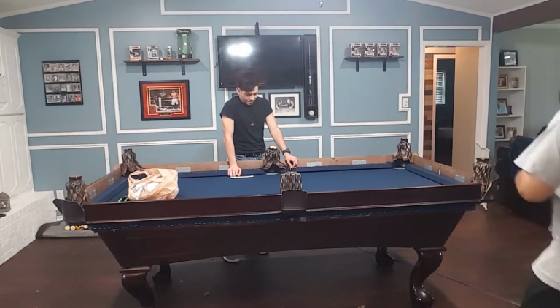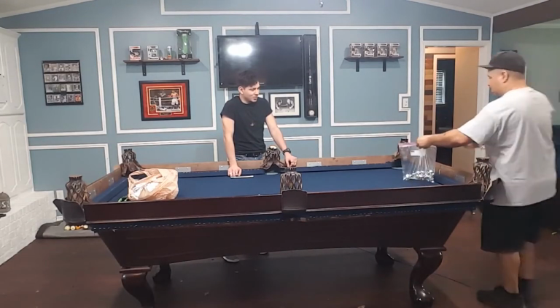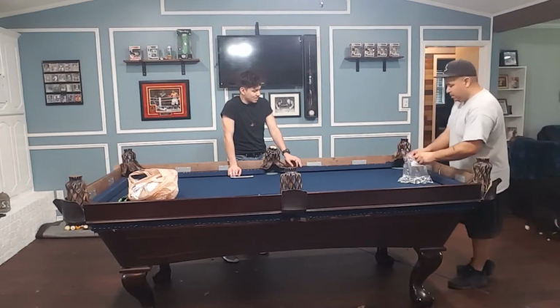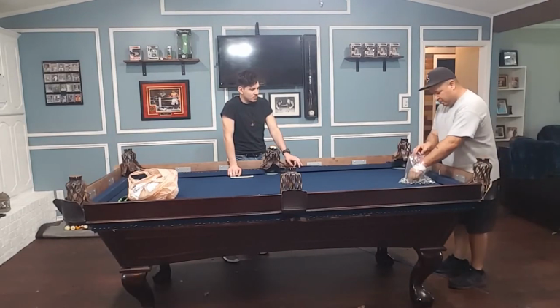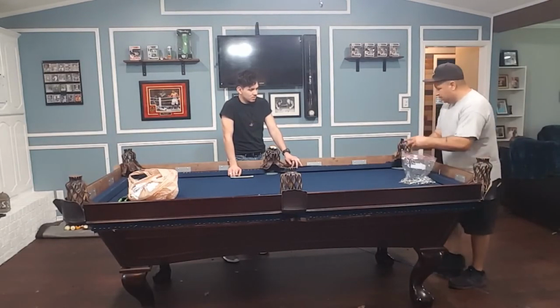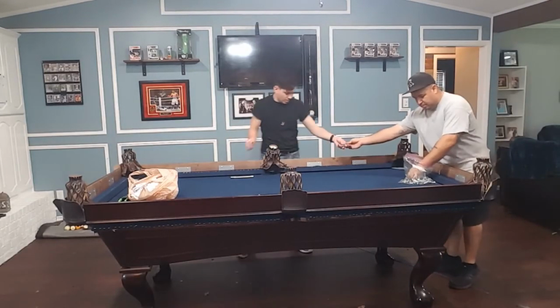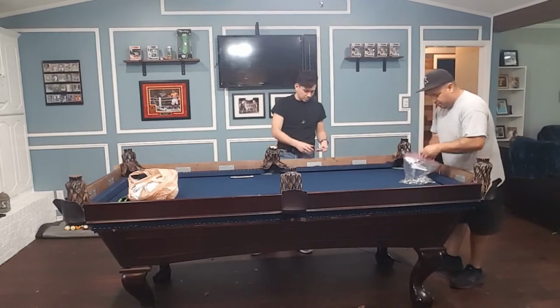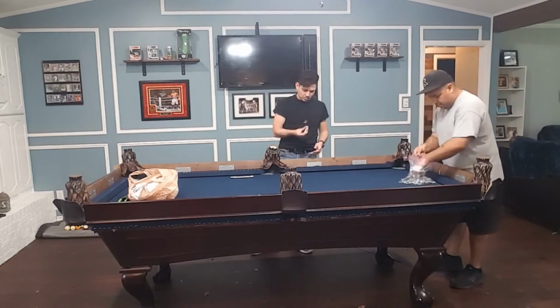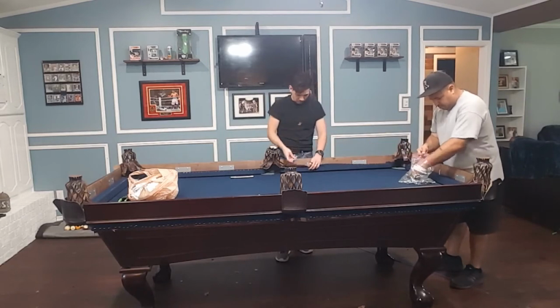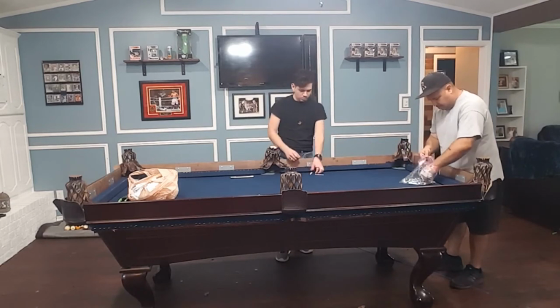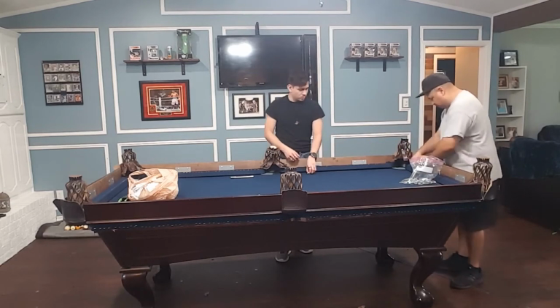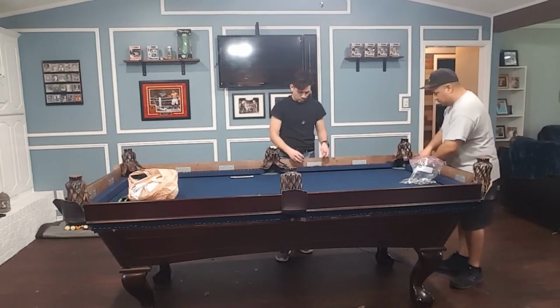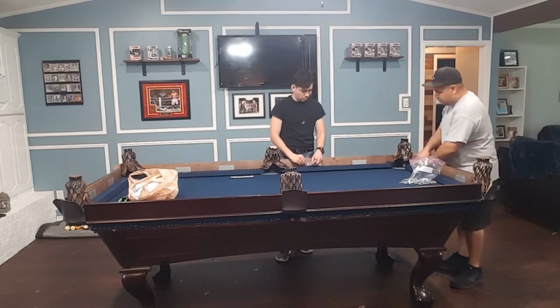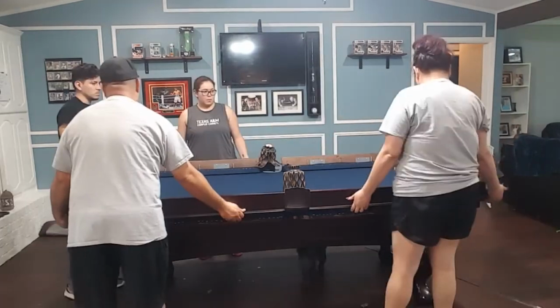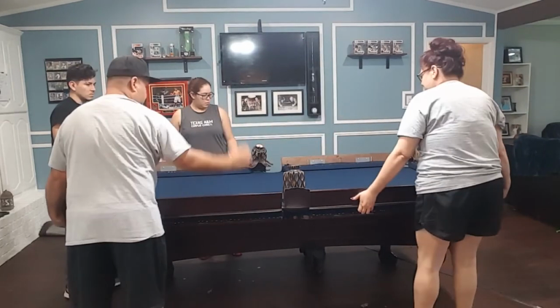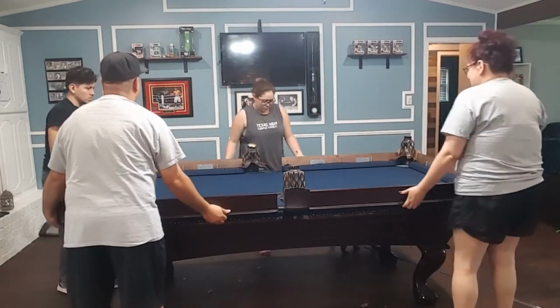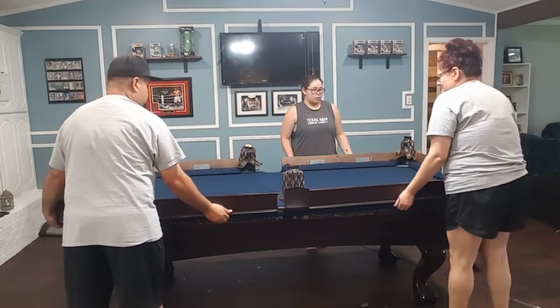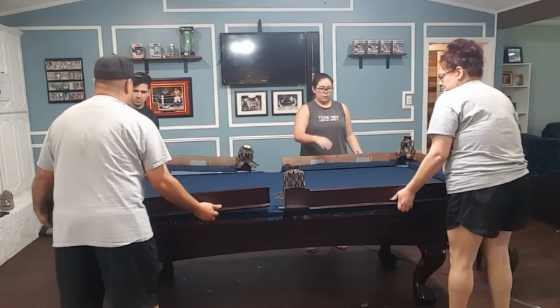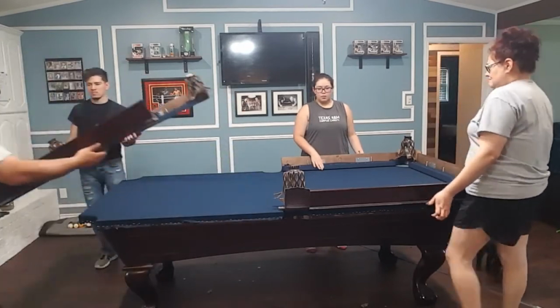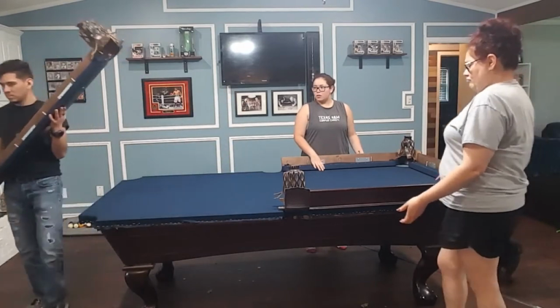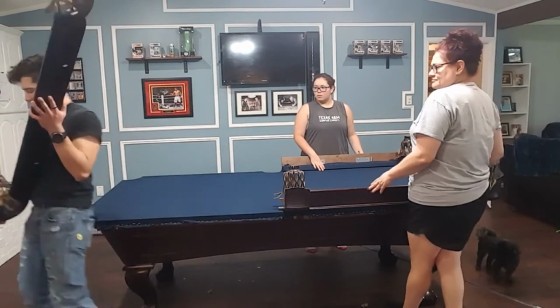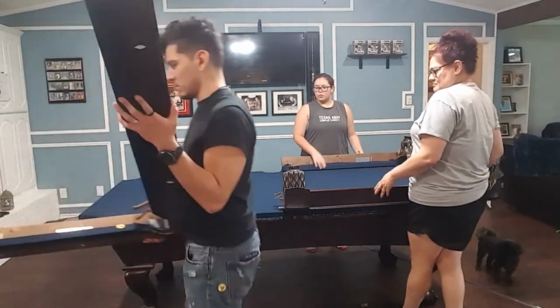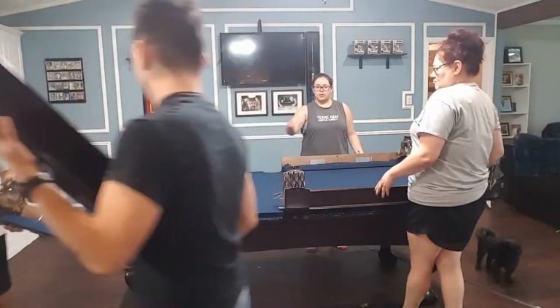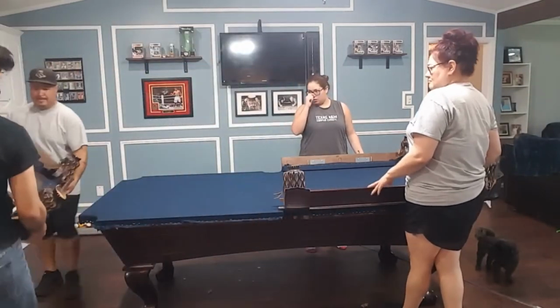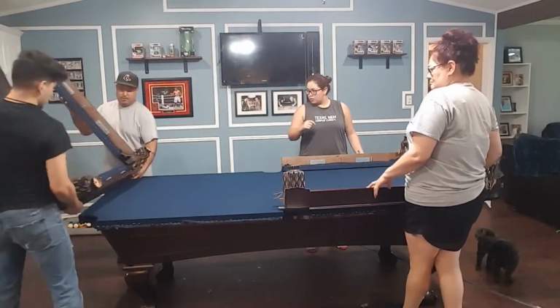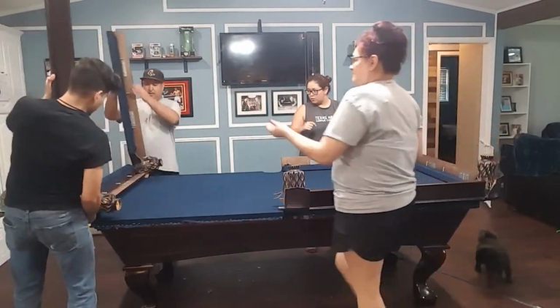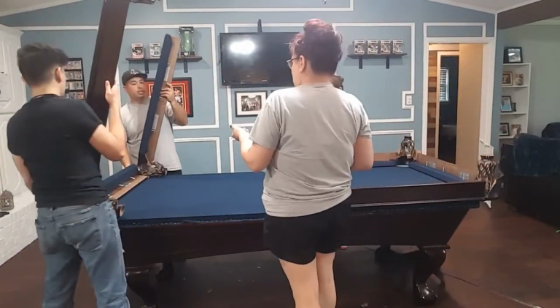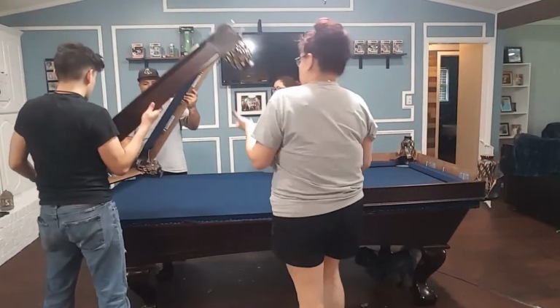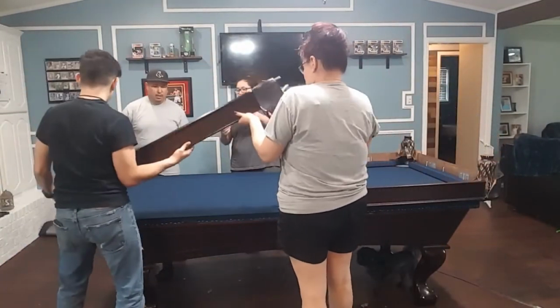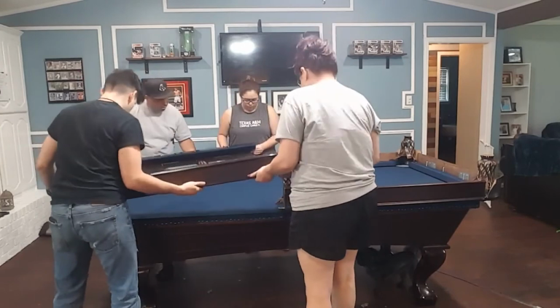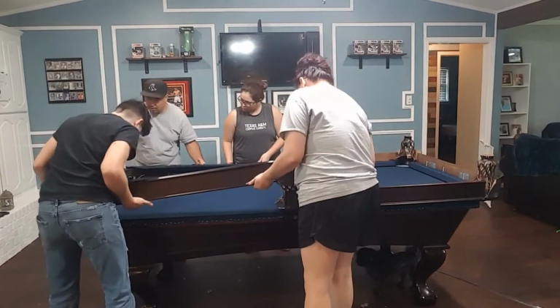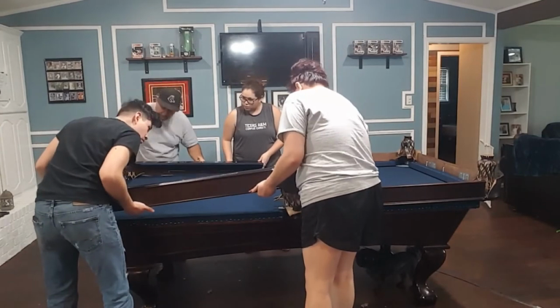Done with the table. Now to start putting the rails together. As you can see we actually had to enlist some extra help. If you bend these rails too far one way or the other you're likely to crack one, so we wanted to make sure we had extra hands to make sure nothing goes wrong.